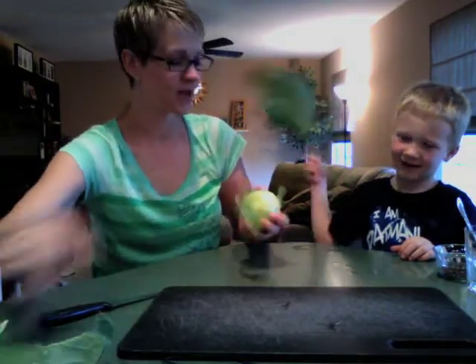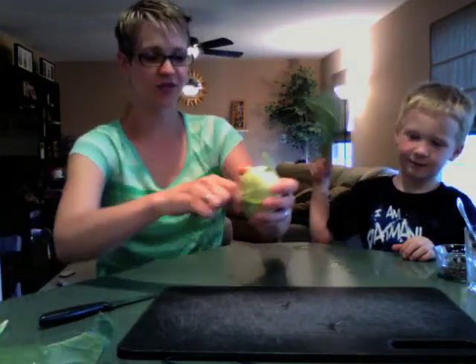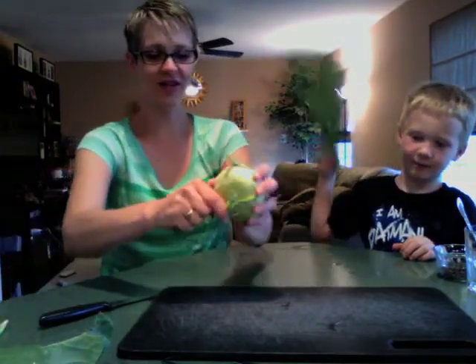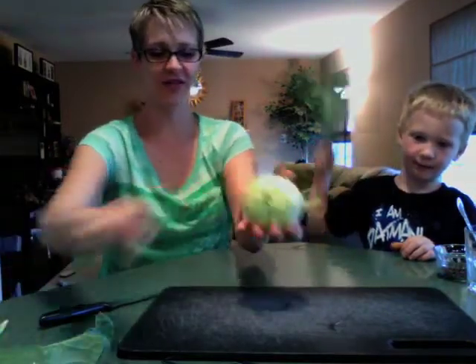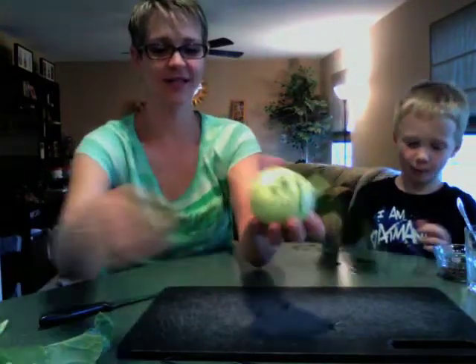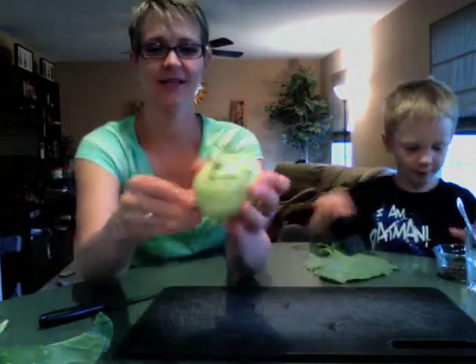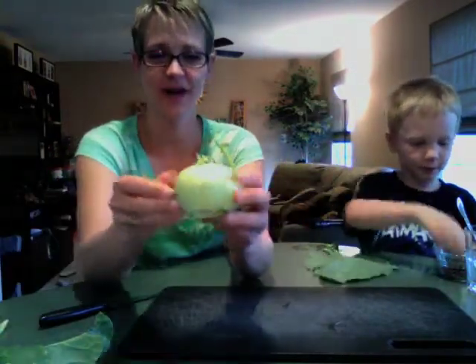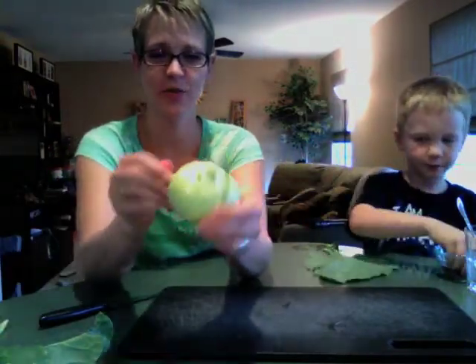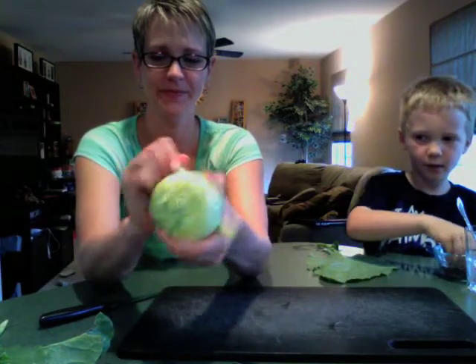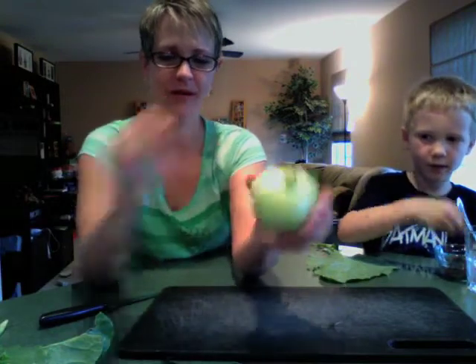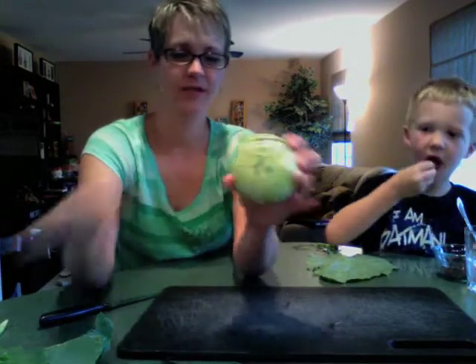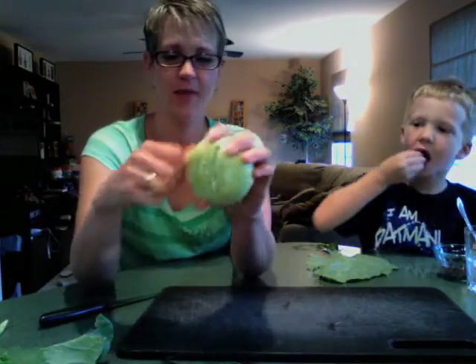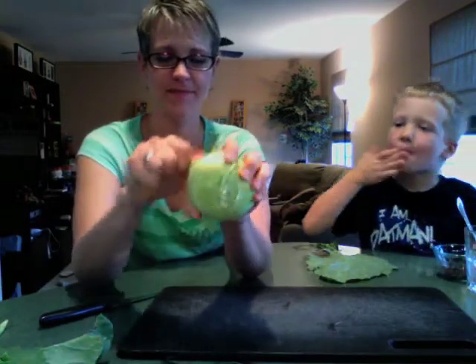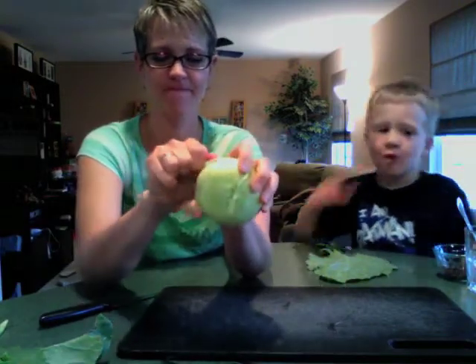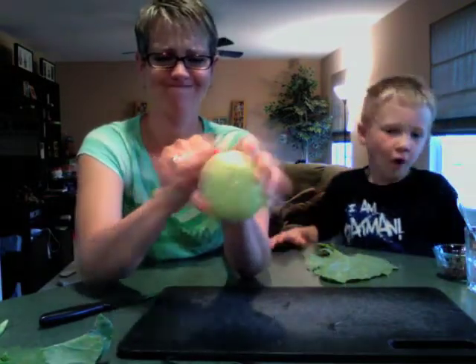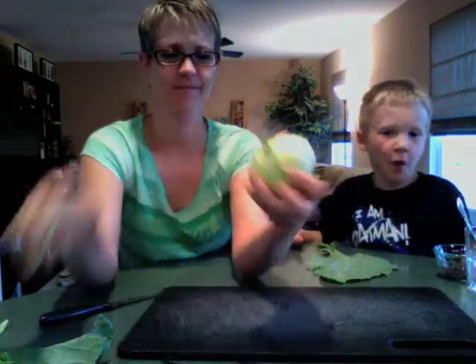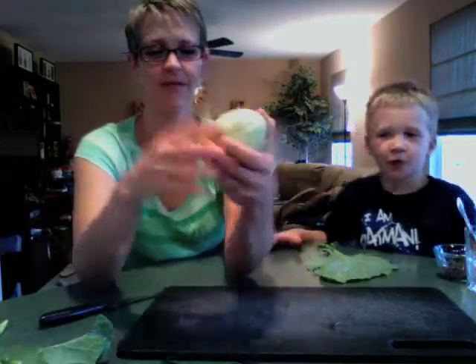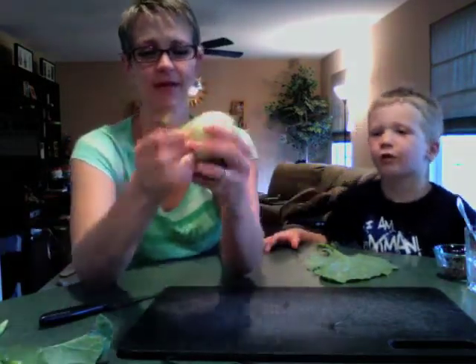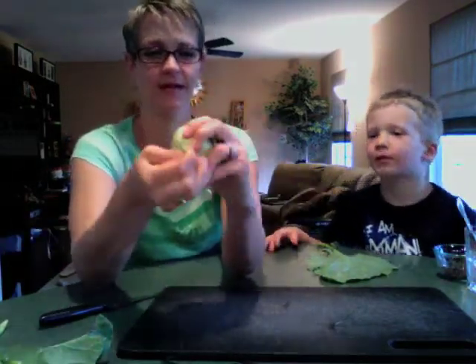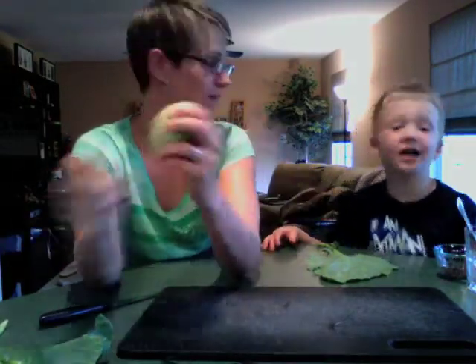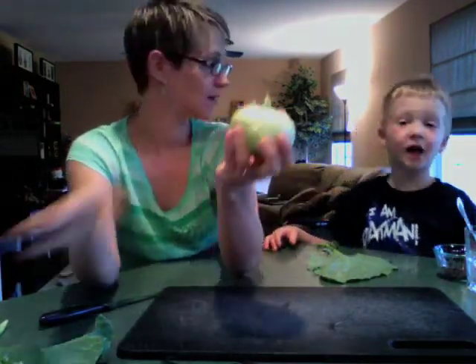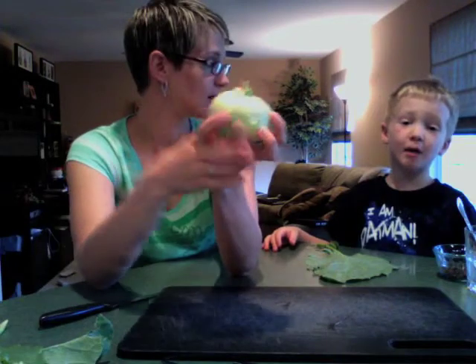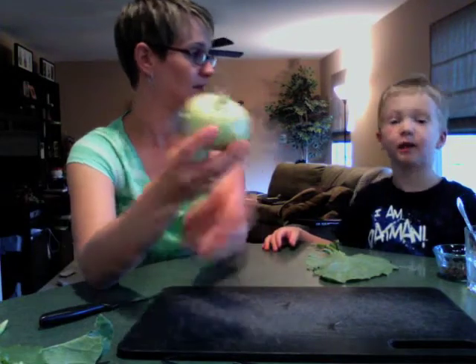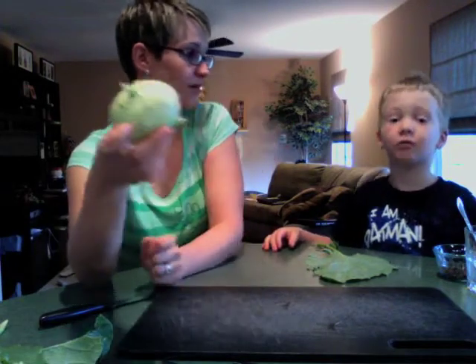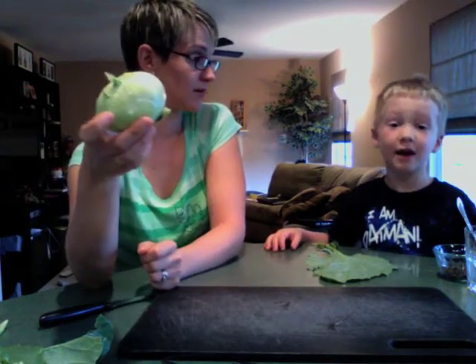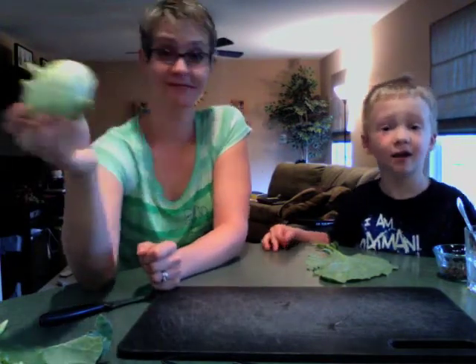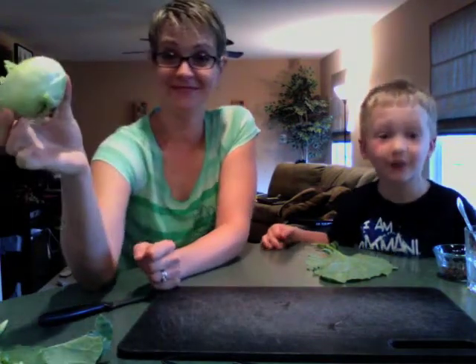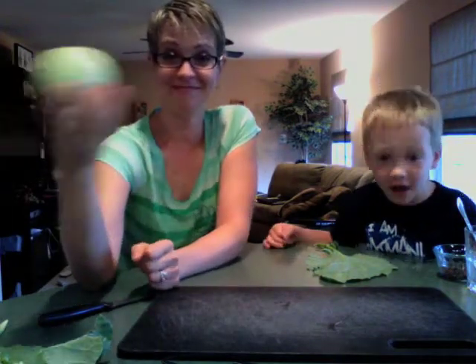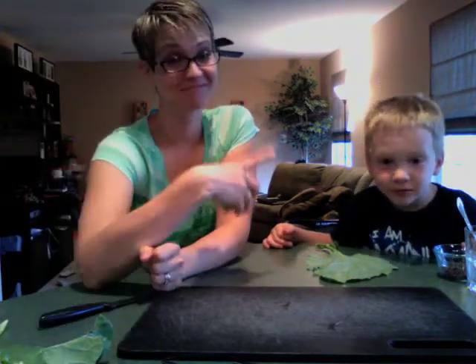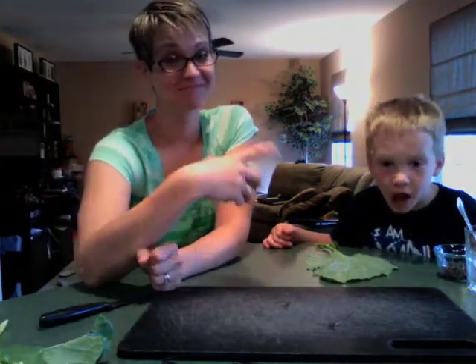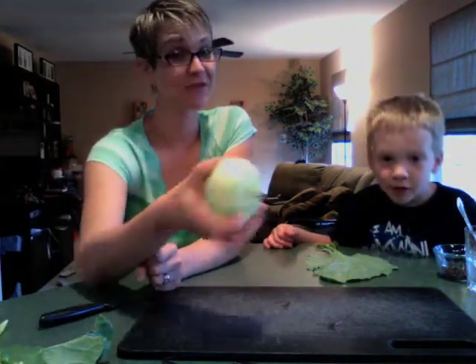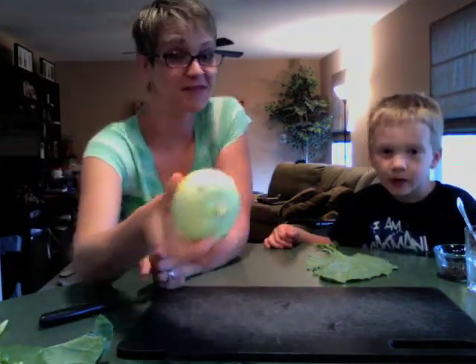All right, so what you're left with is this — the actual bulb of the kohlrabi. Eat up the kohlrabi, and it tastes really, really, really good. You heard it from a five-year-old.